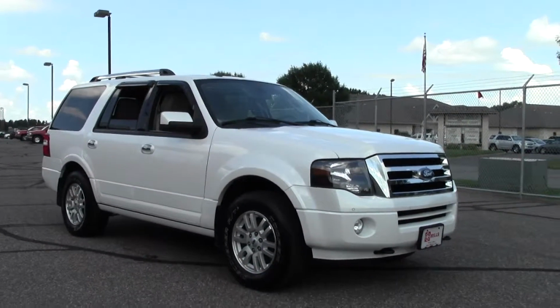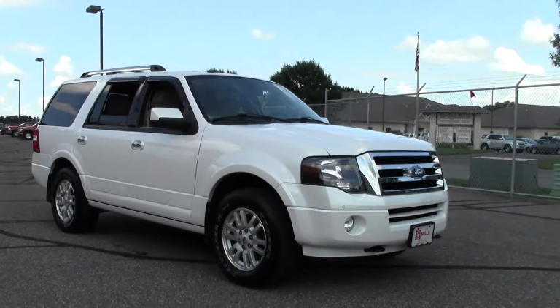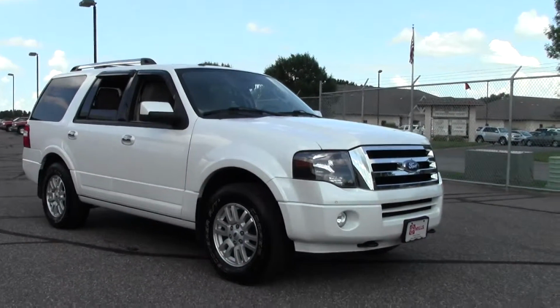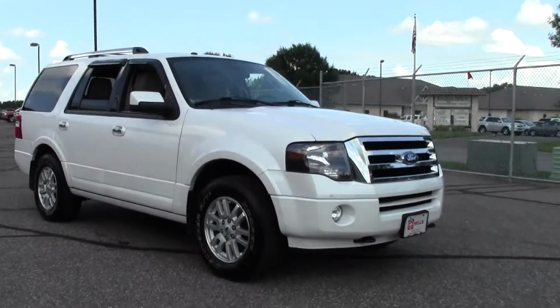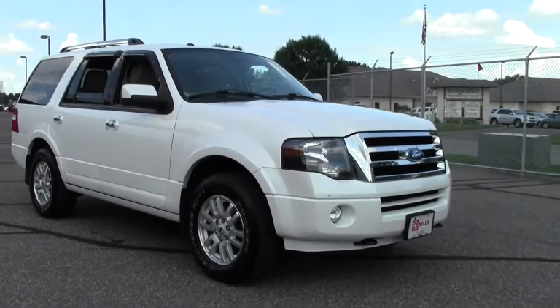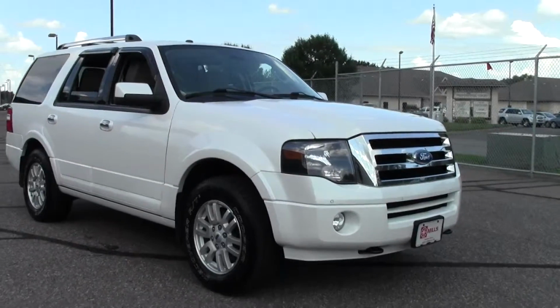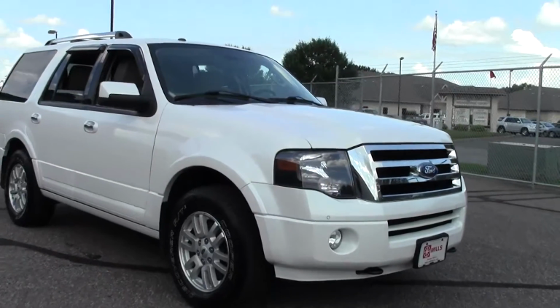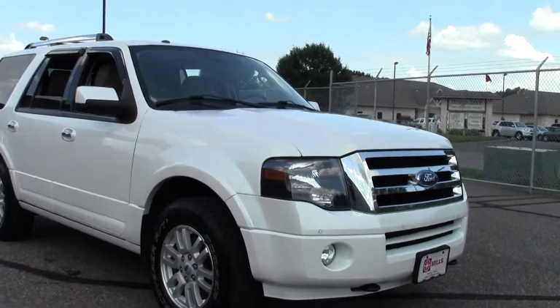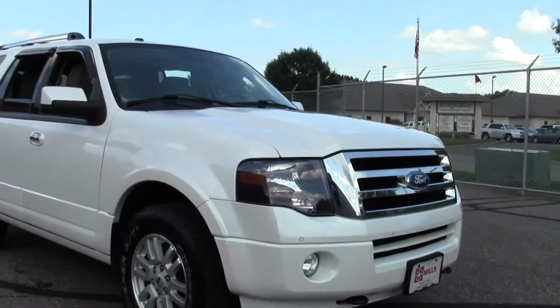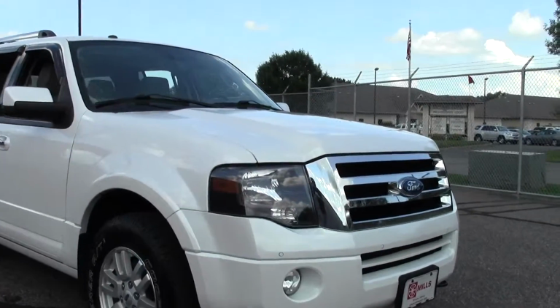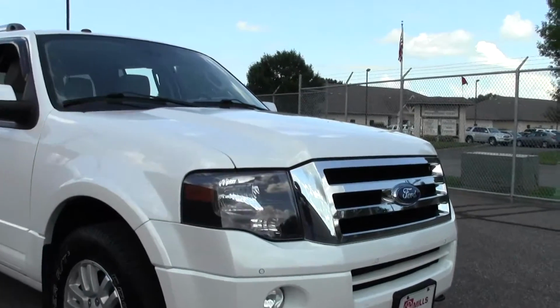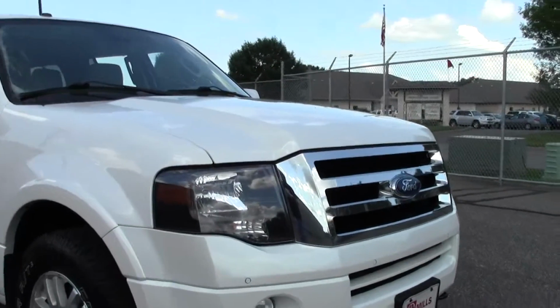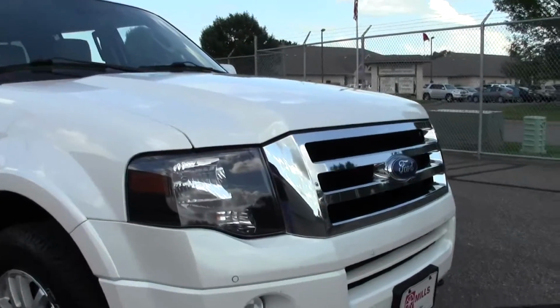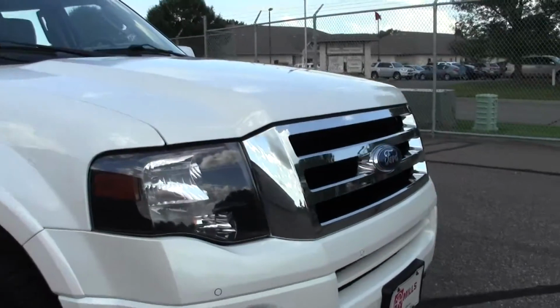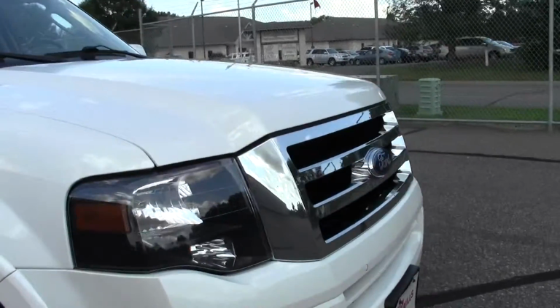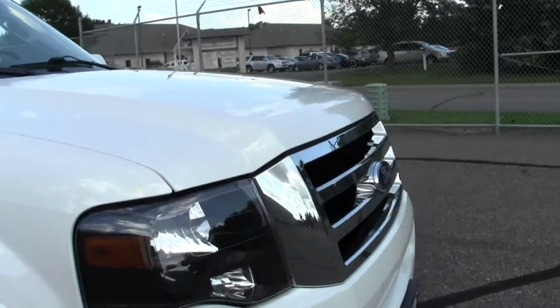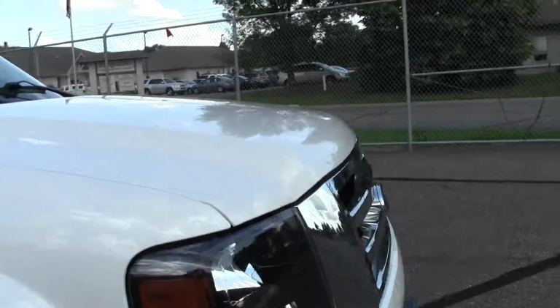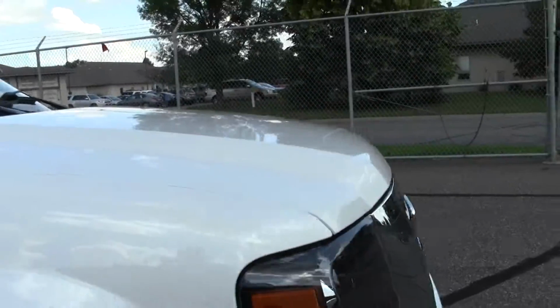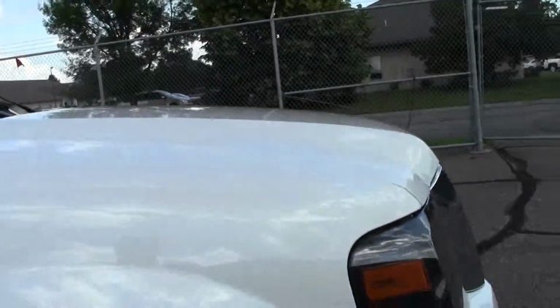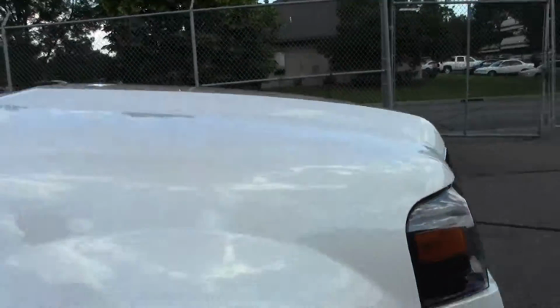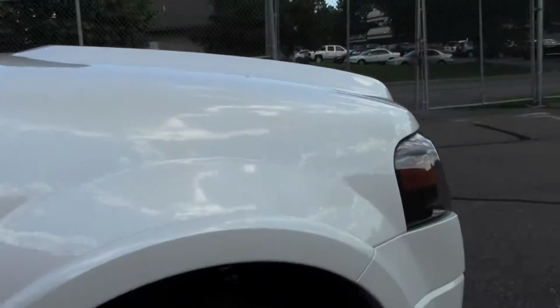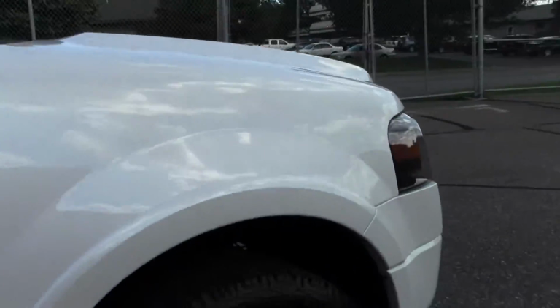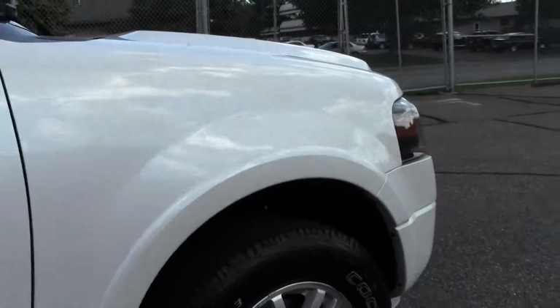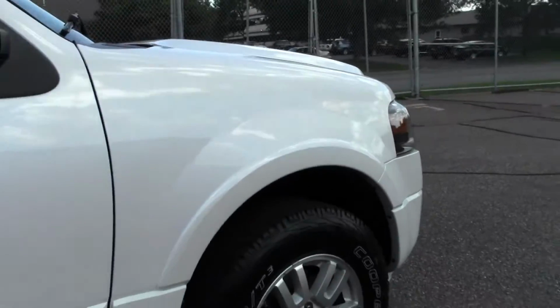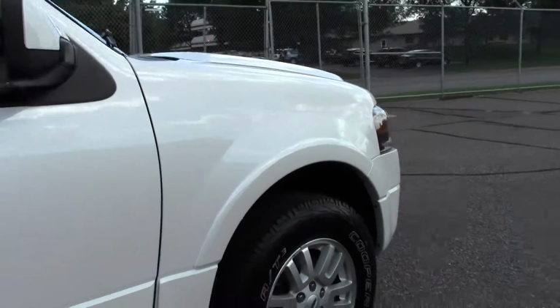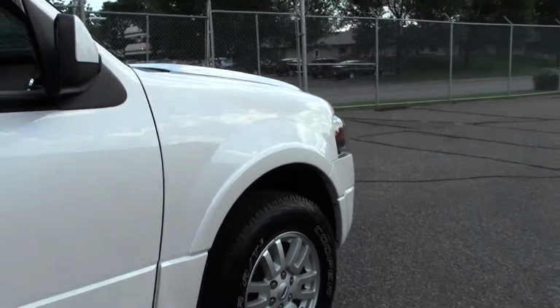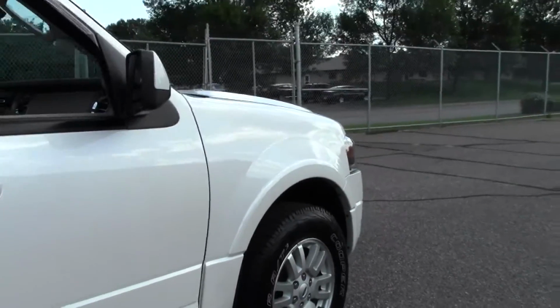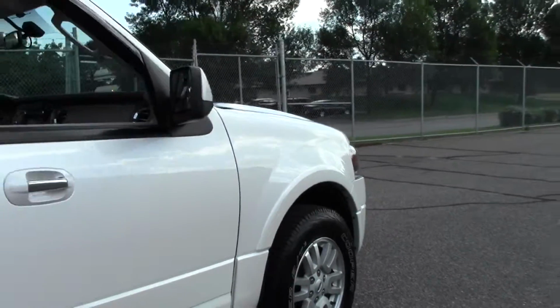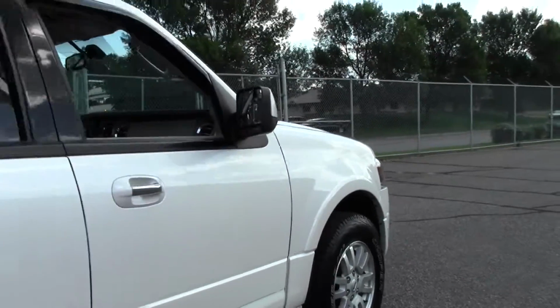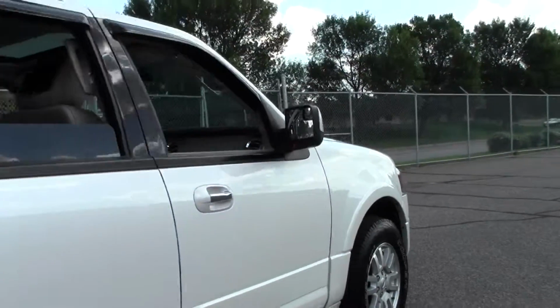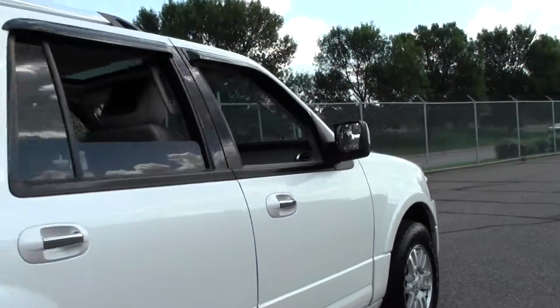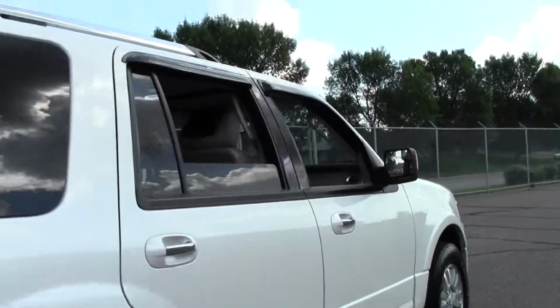There are lots of features on this vehicle: premium sound system, heated front seats, multi zone AC, backup camera, moon roof, navigation, and a DVD player.